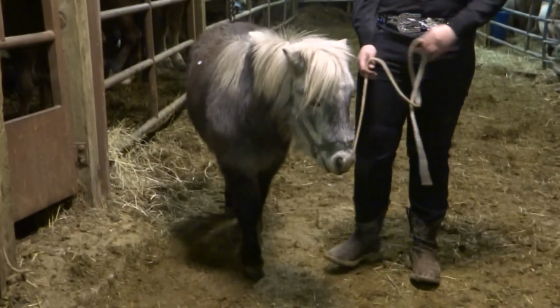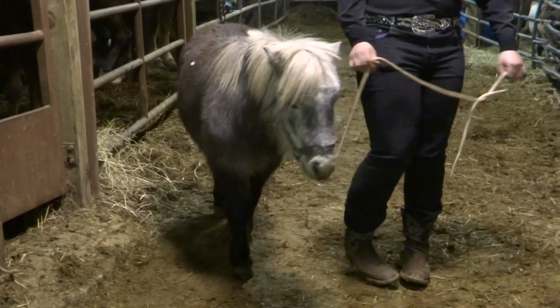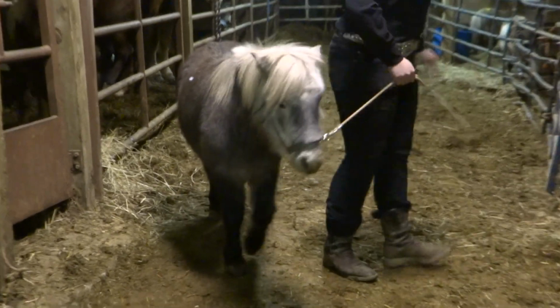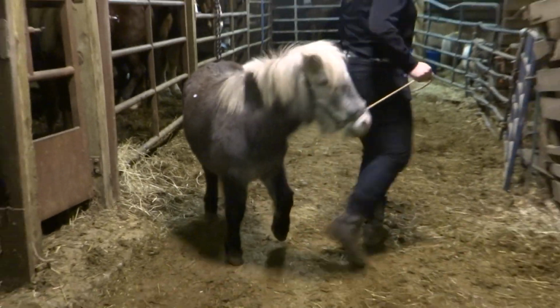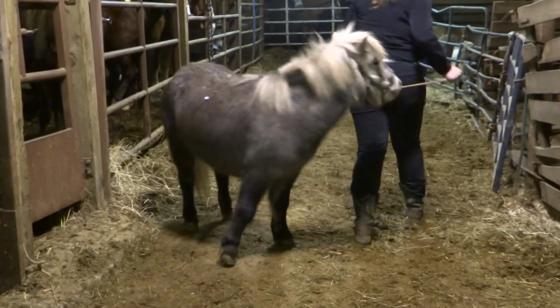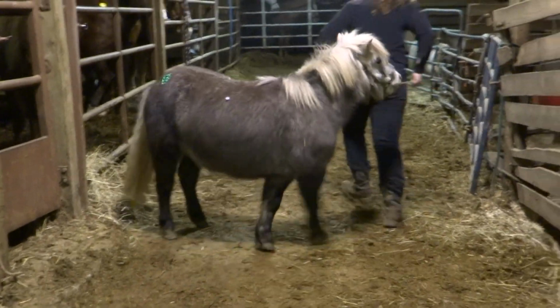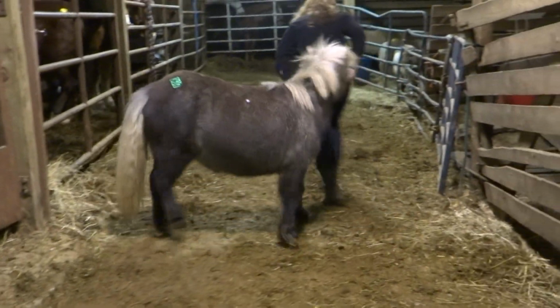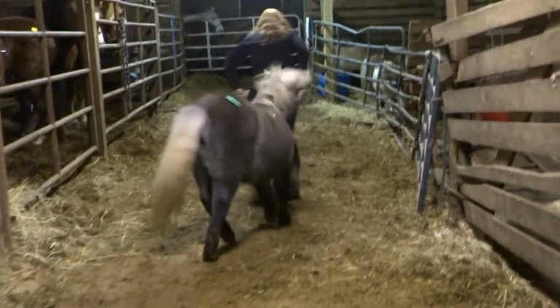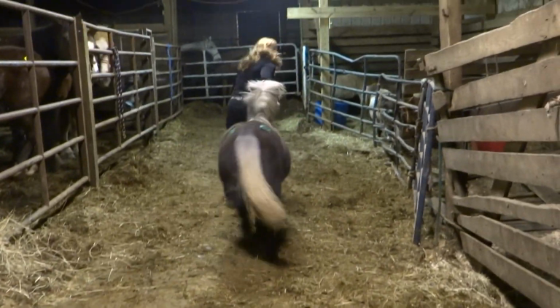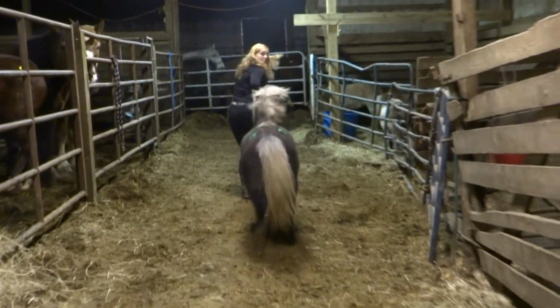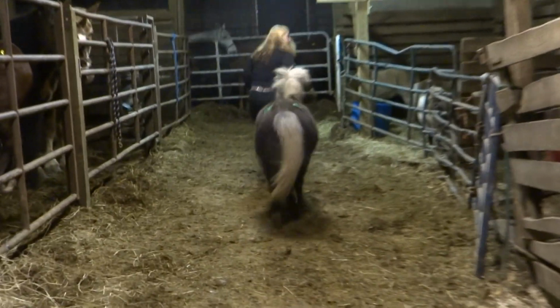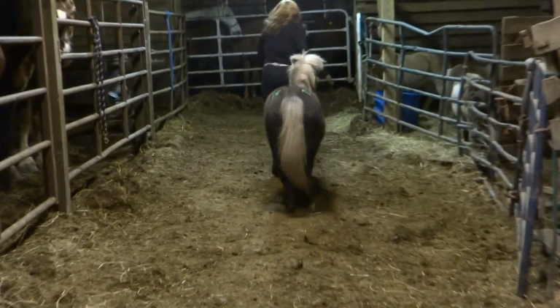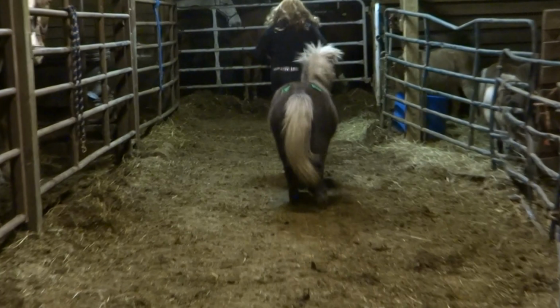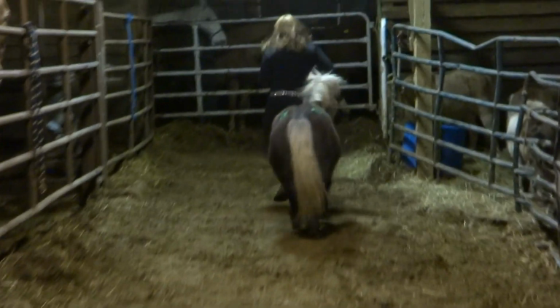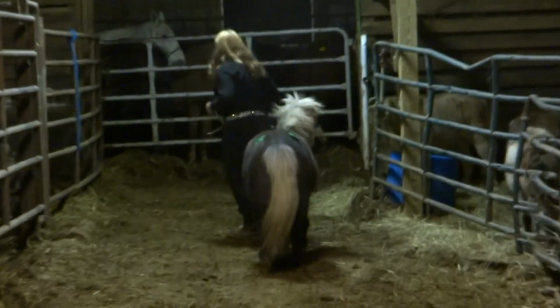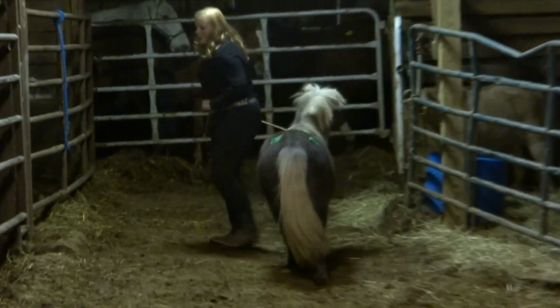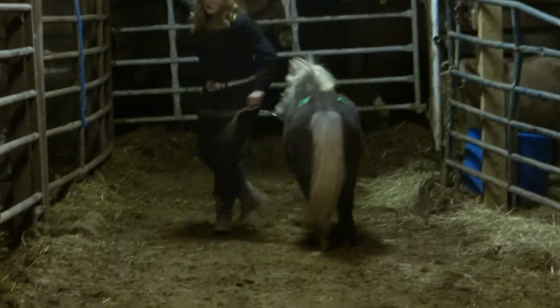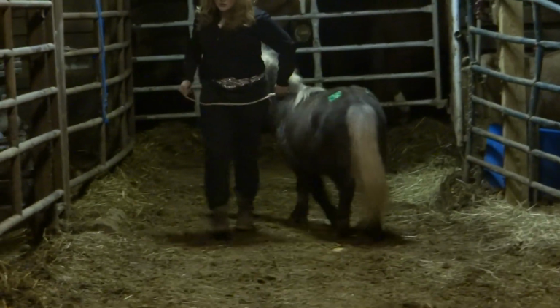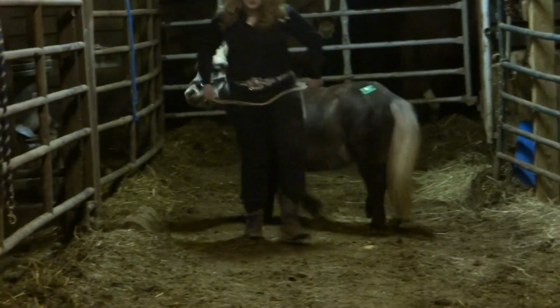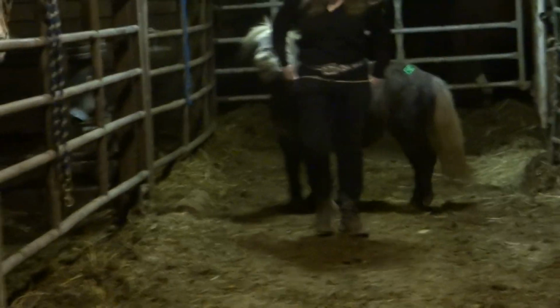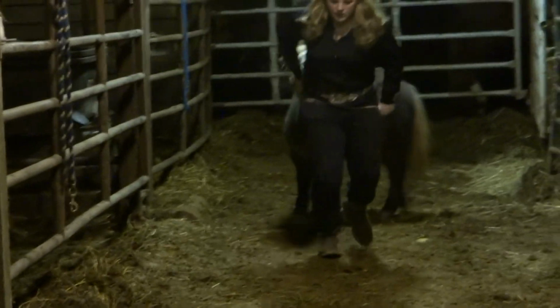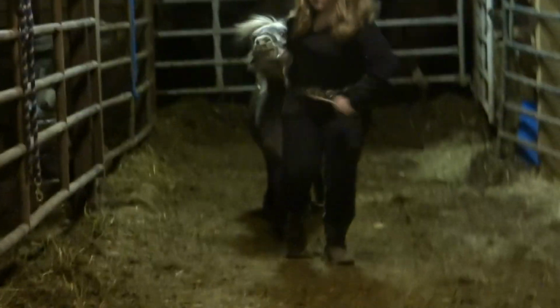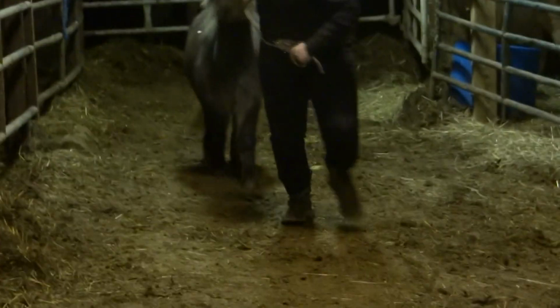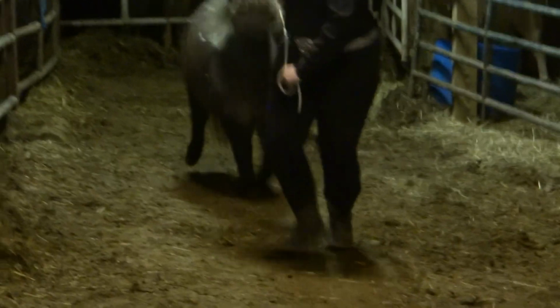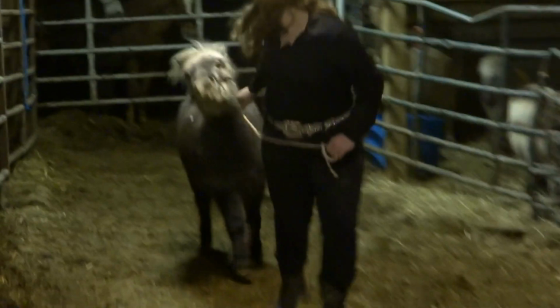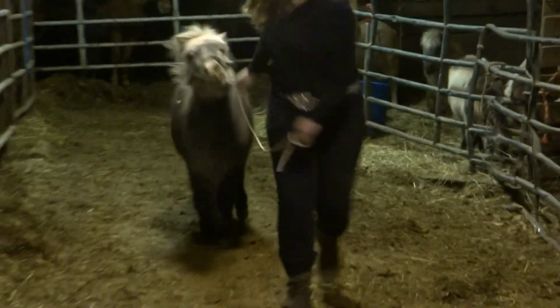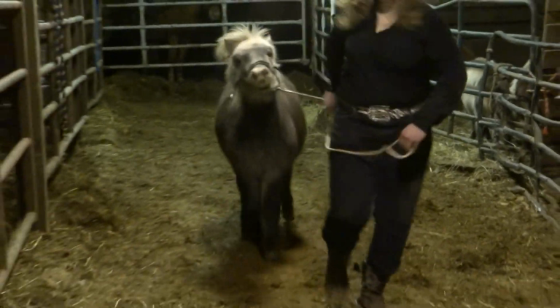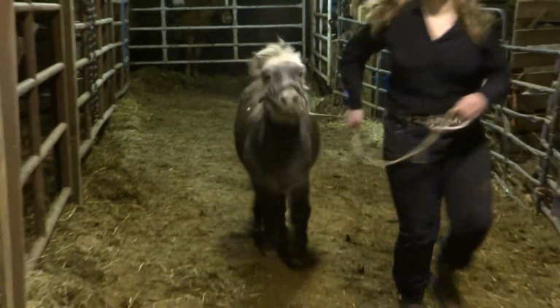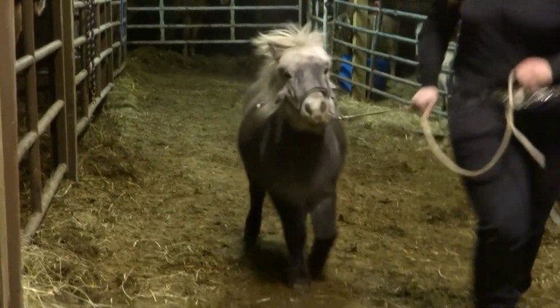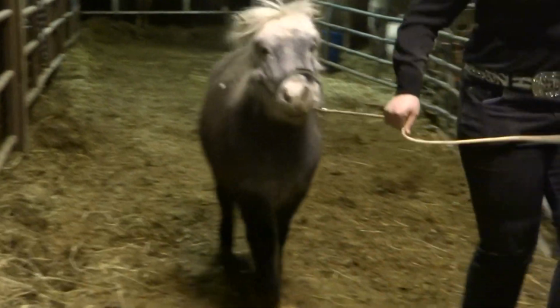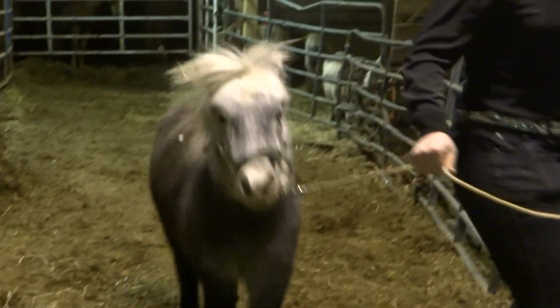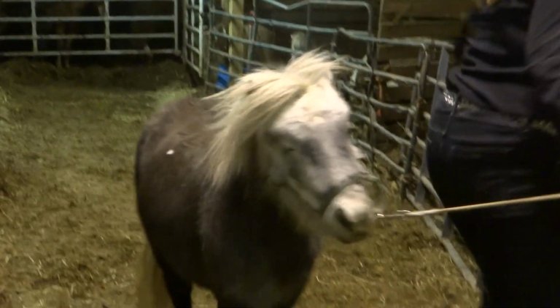Hiptag 309 is a cute gray pony mare. The note said that she went through the sale with a baby, but the little foal was purchased by somebody else.